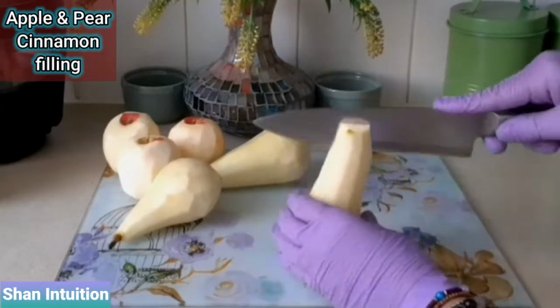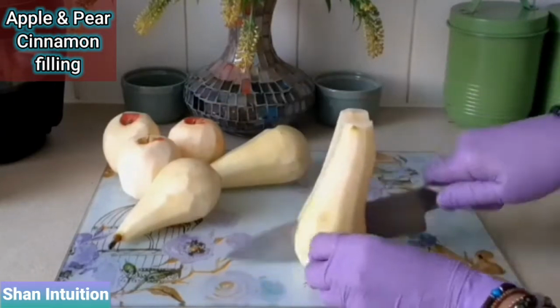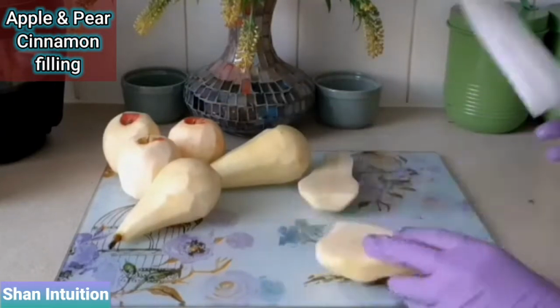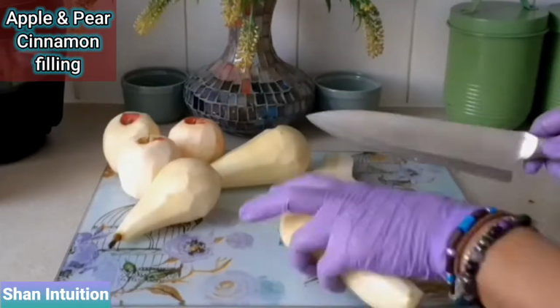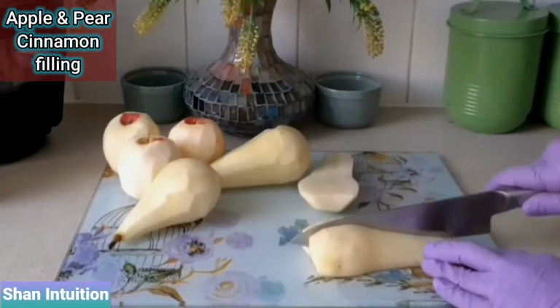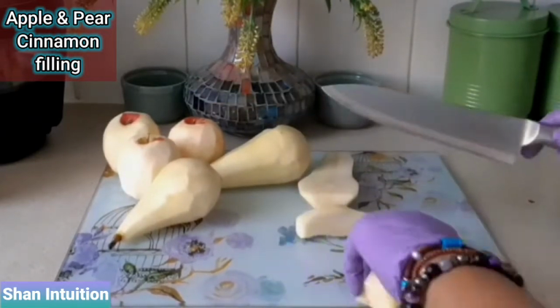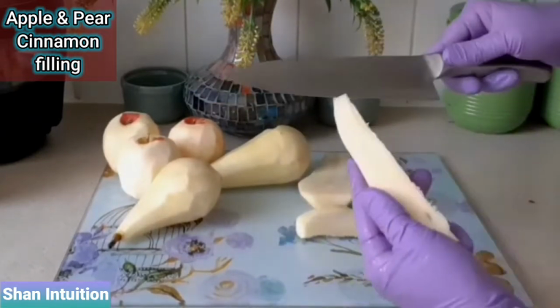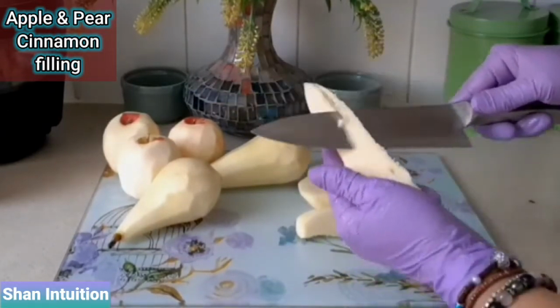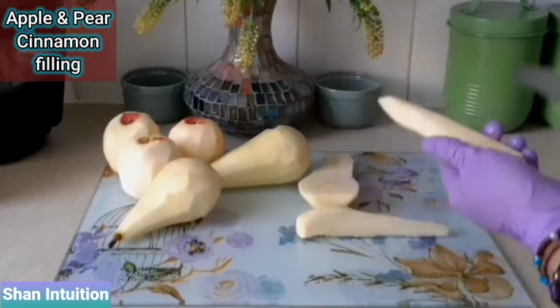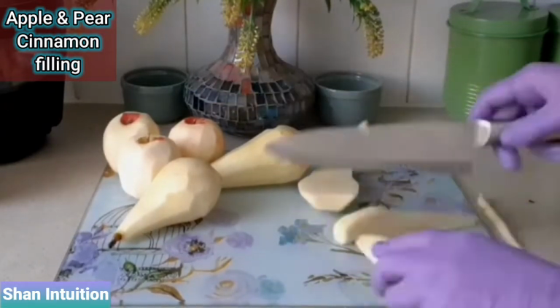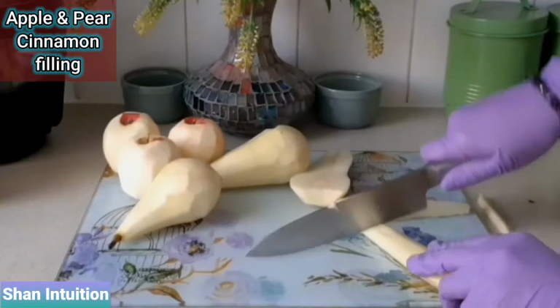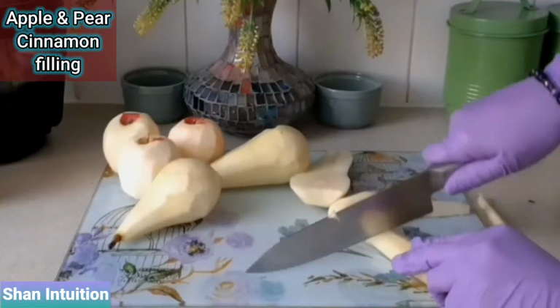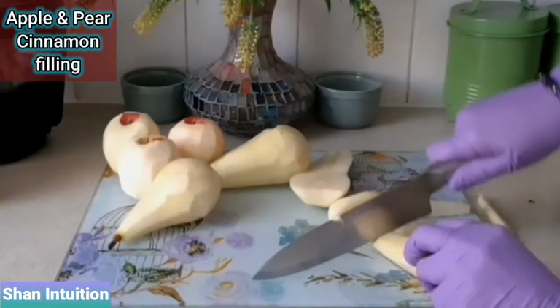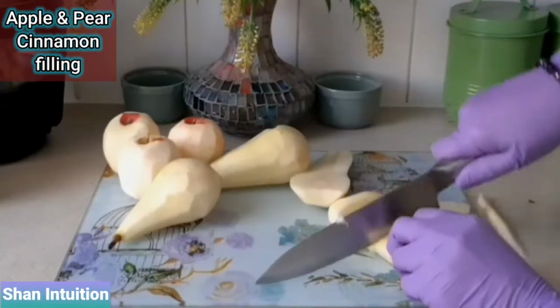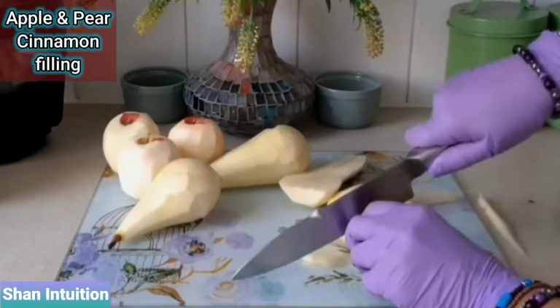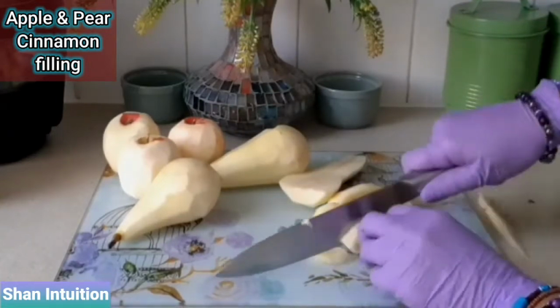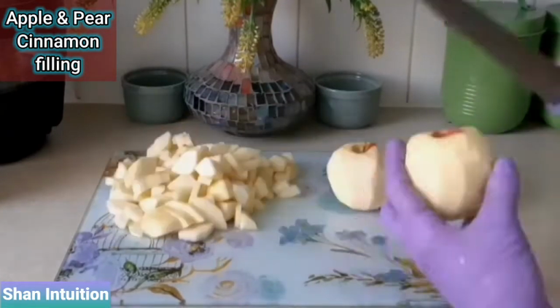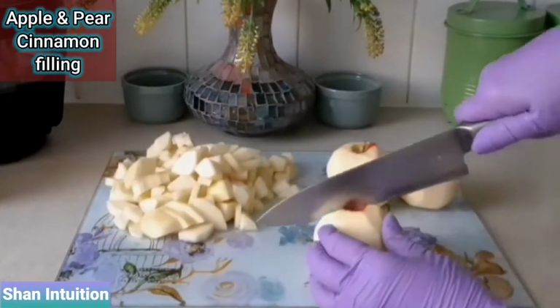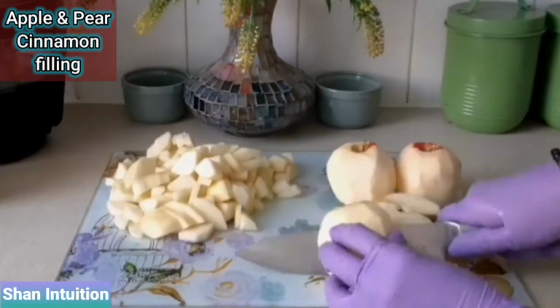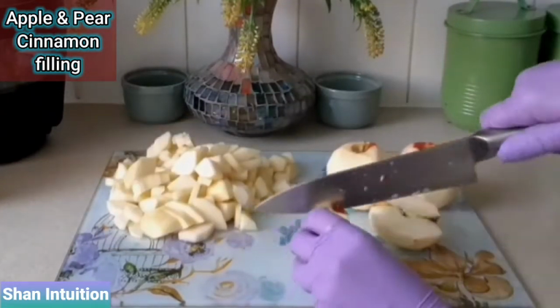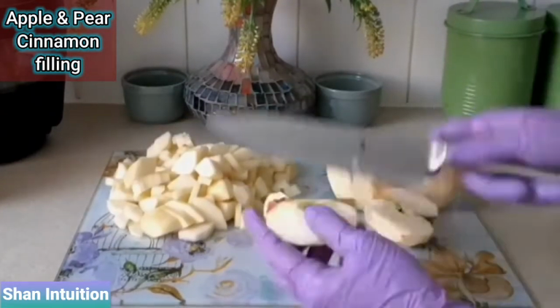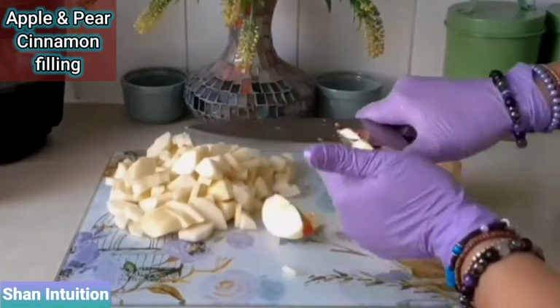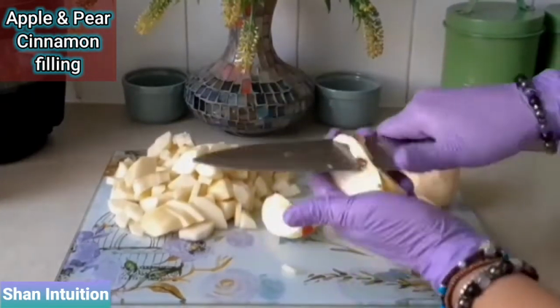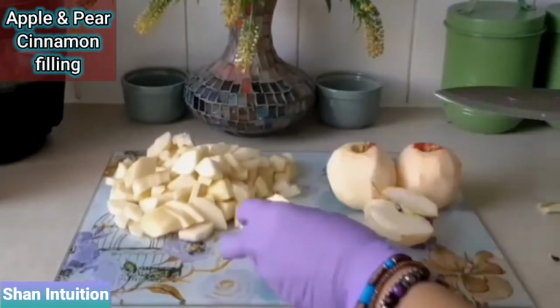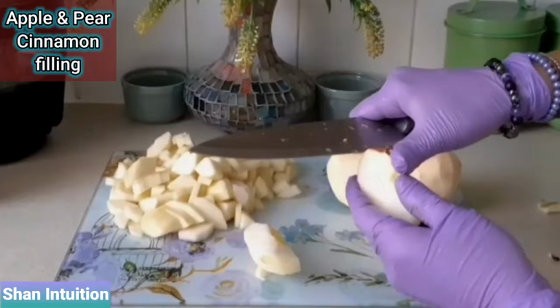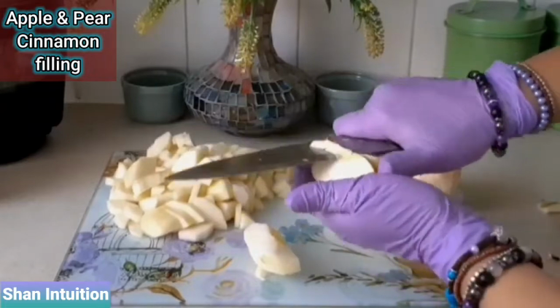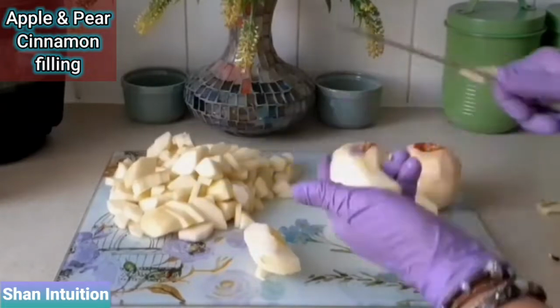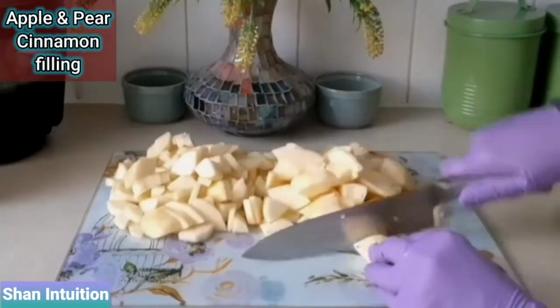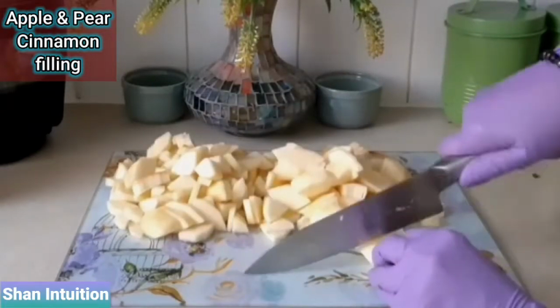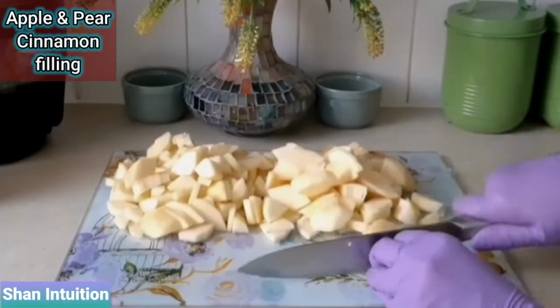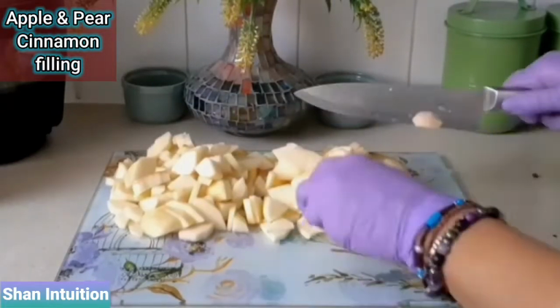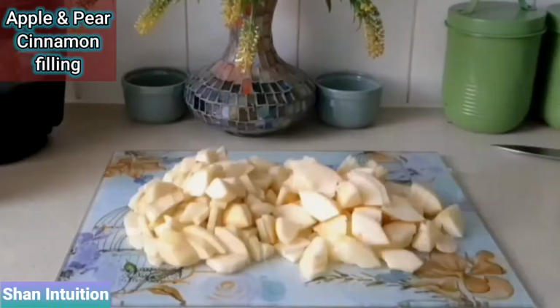Apples are lovely and sweet with a hint of sharpness but go perfectly well with a rich date and peanut butter sauce, which I'll show you how to make later on in this video so make sure to watch till the end.